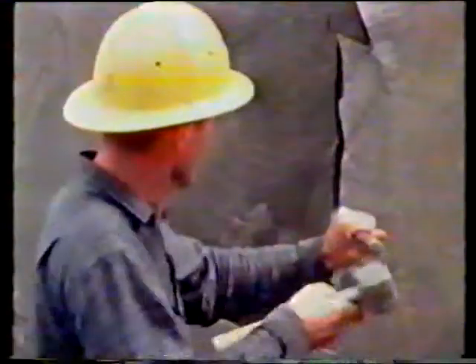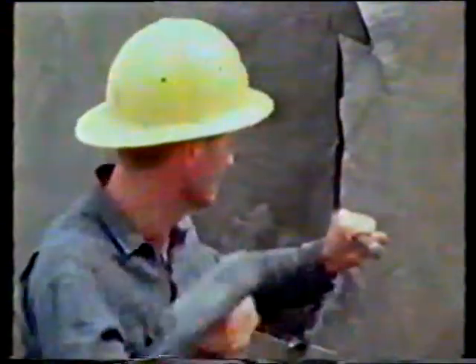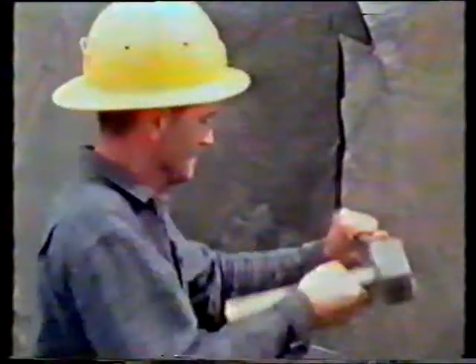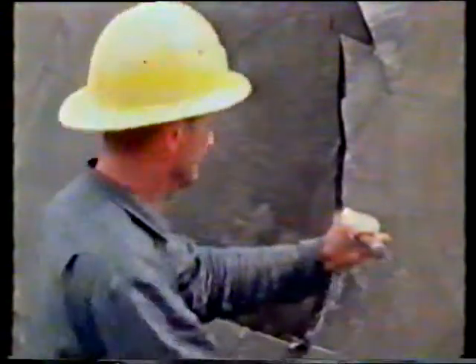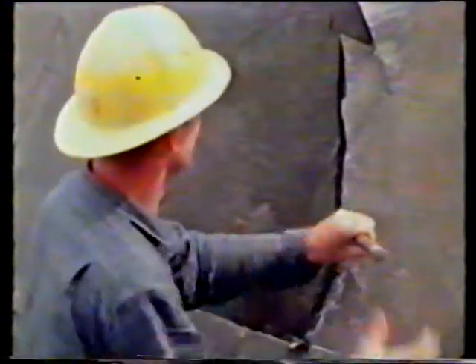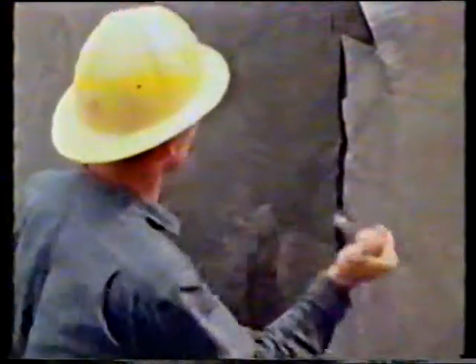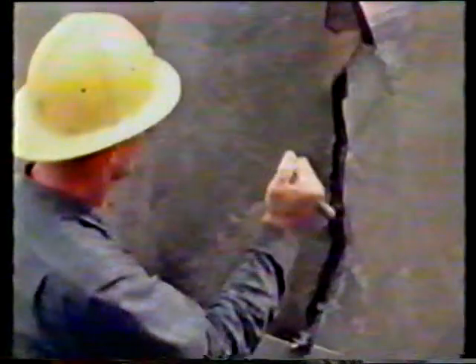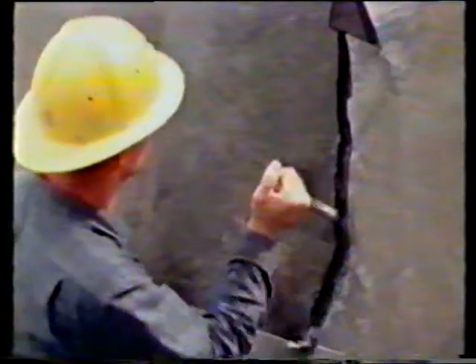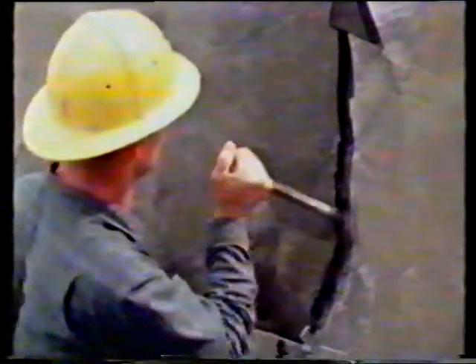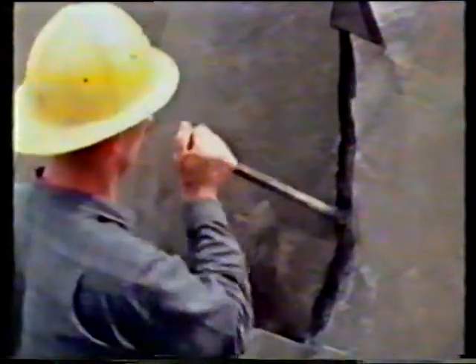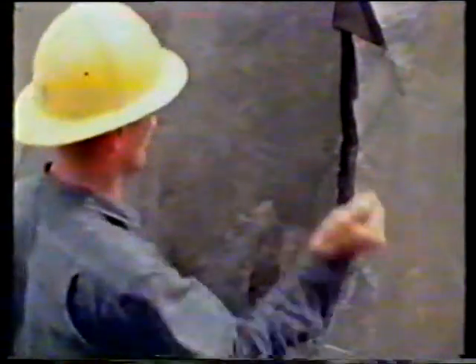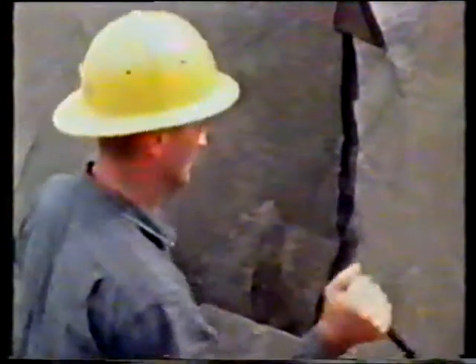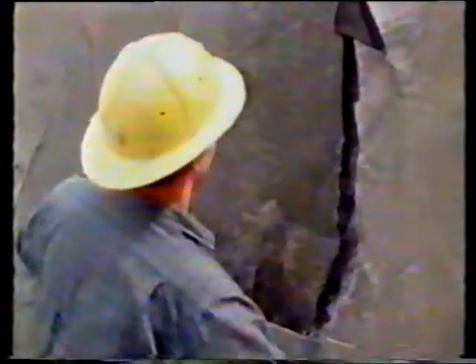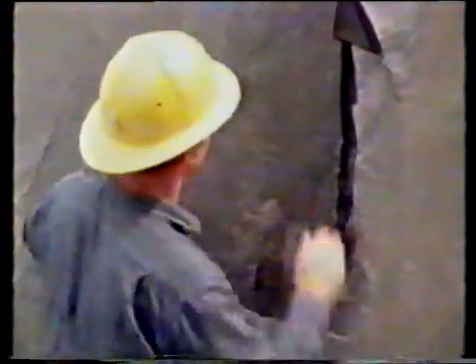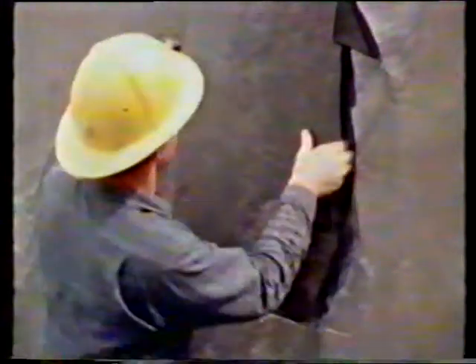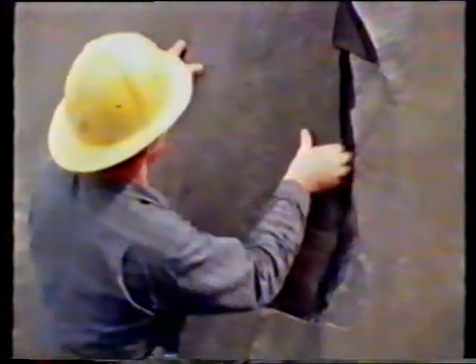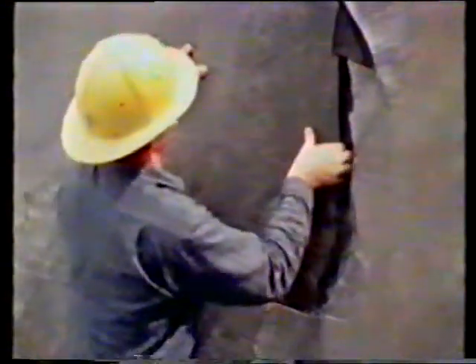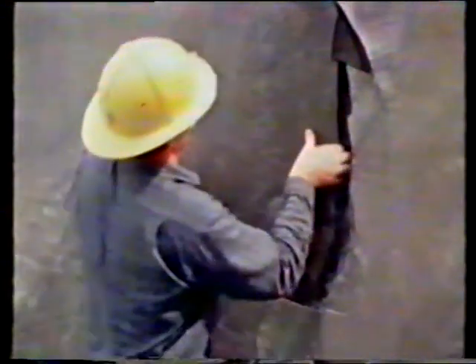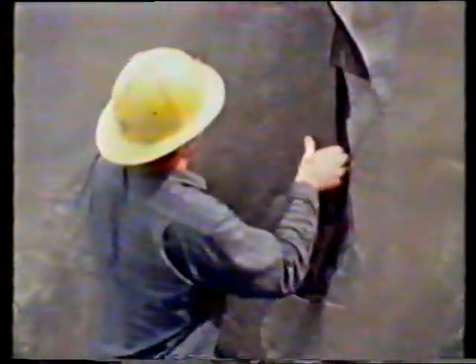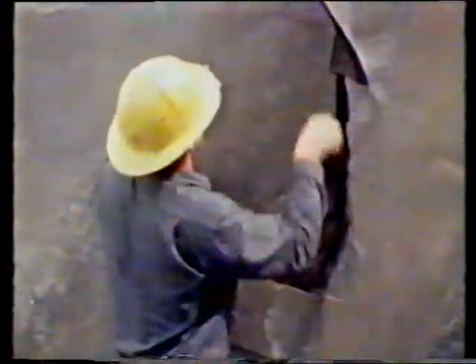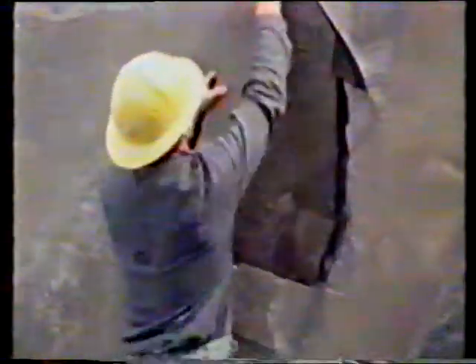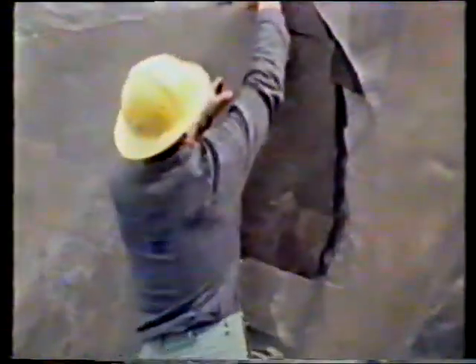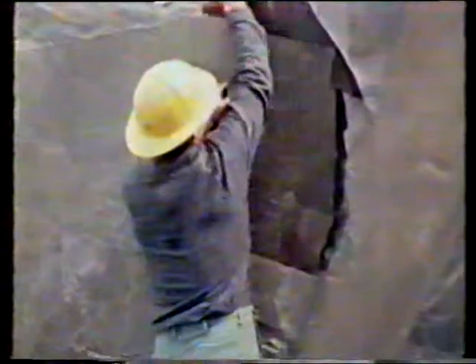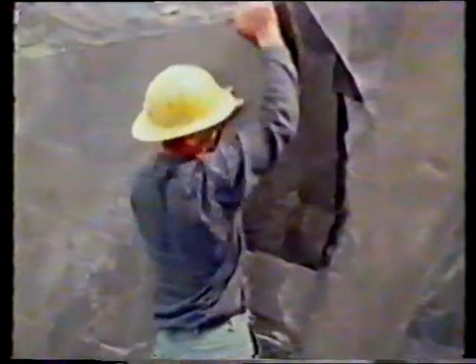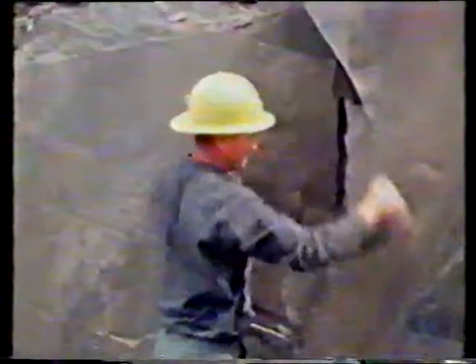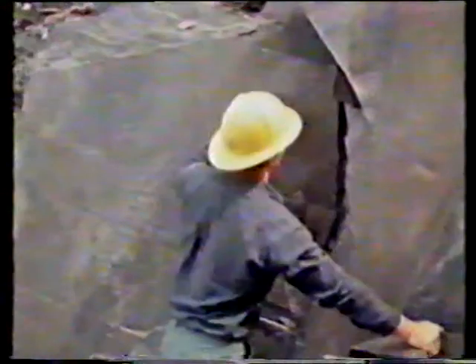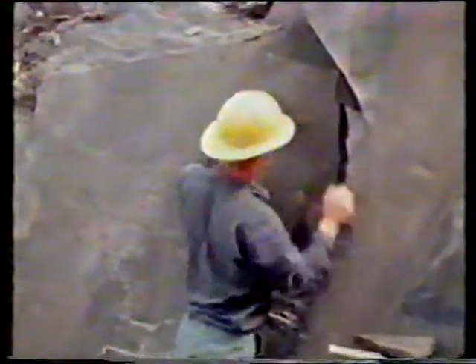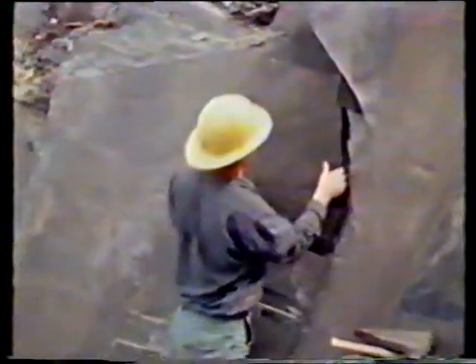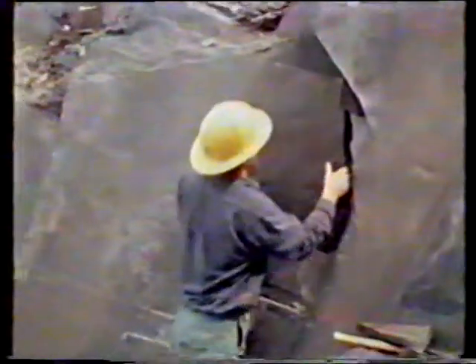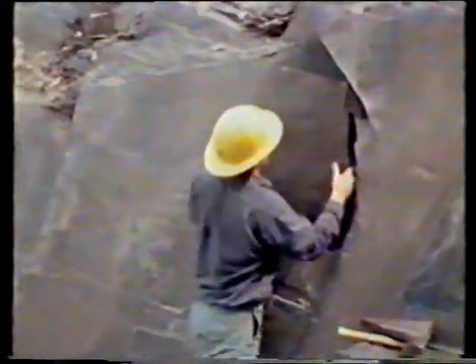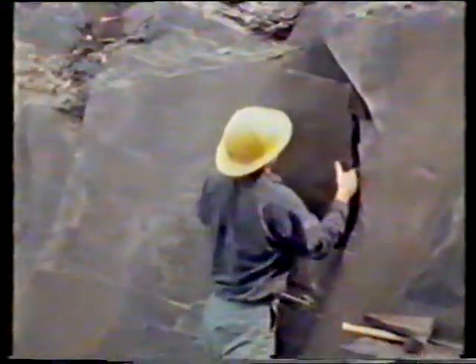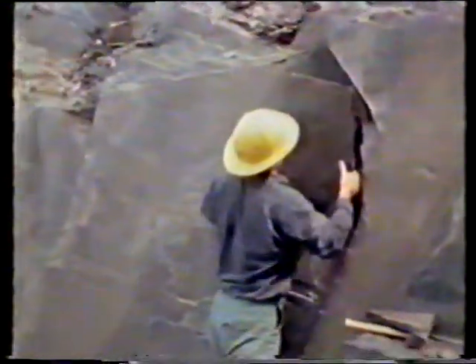Han conseguido, con un método radiológico especial, hacer visibles con todo detalle estos animales petrificados. Las capas de pizarra,